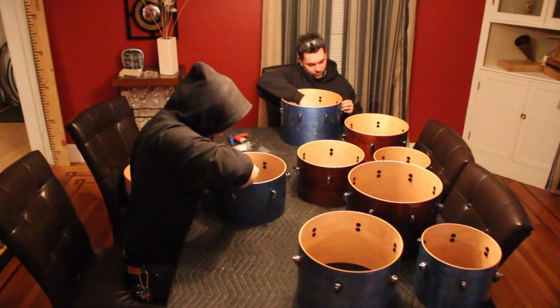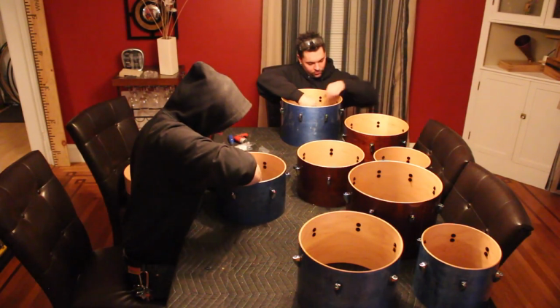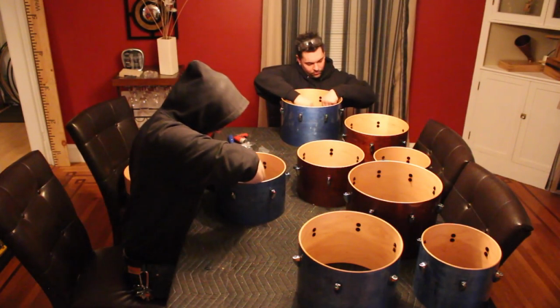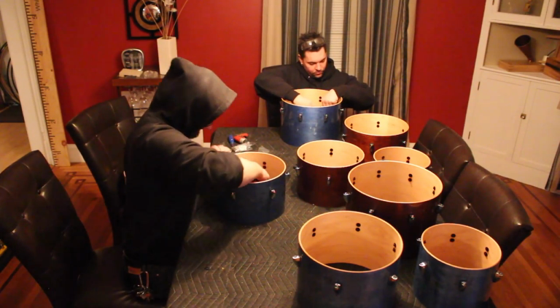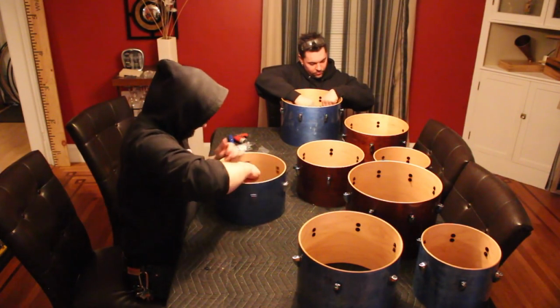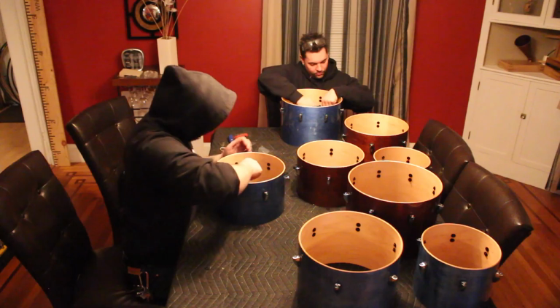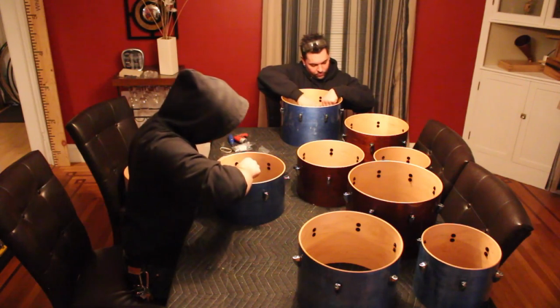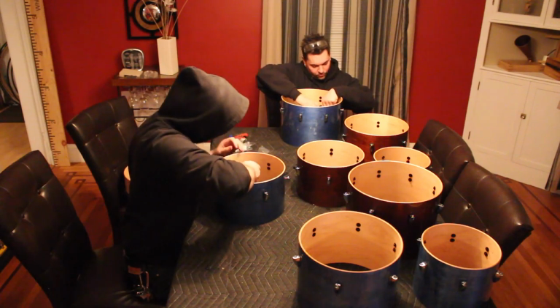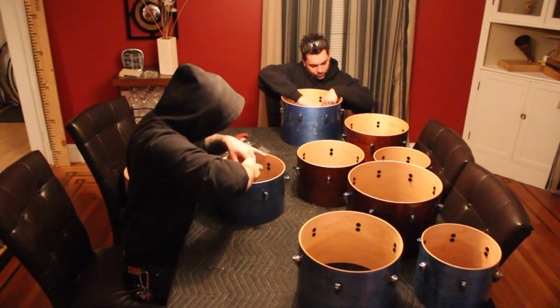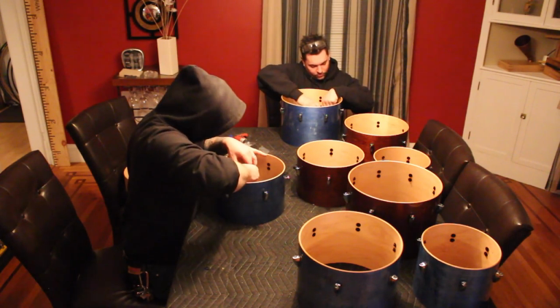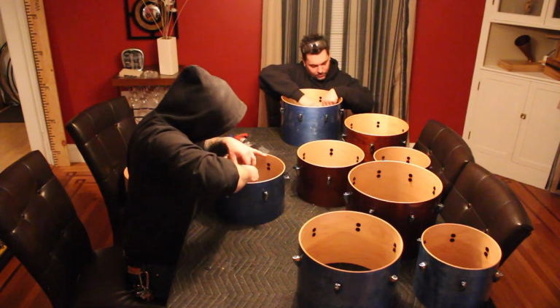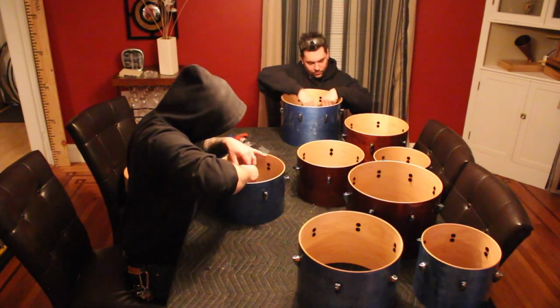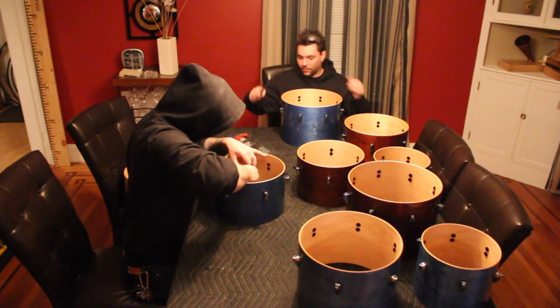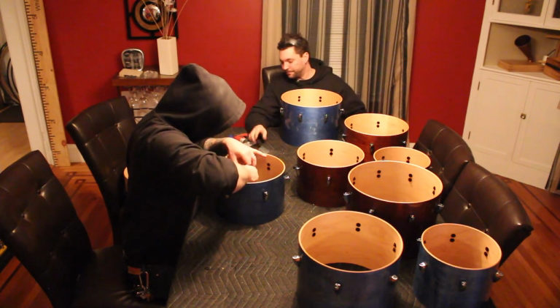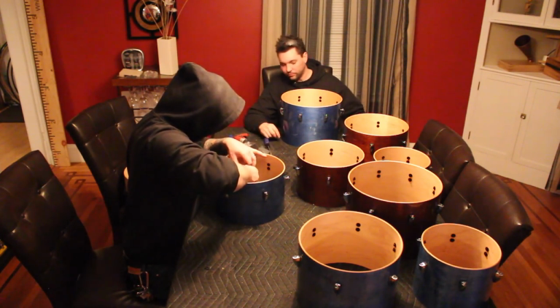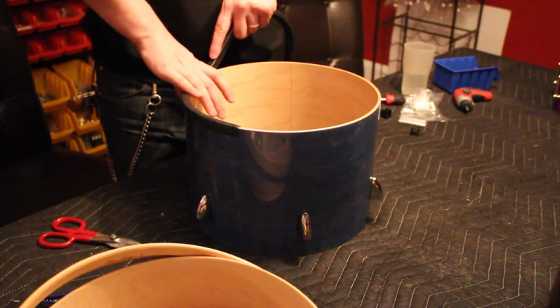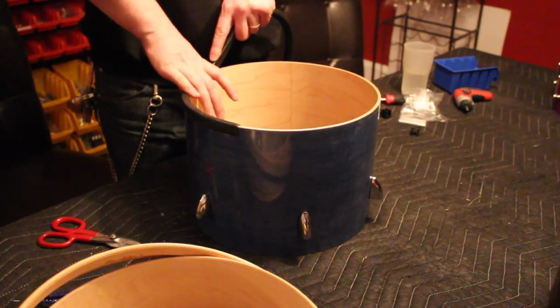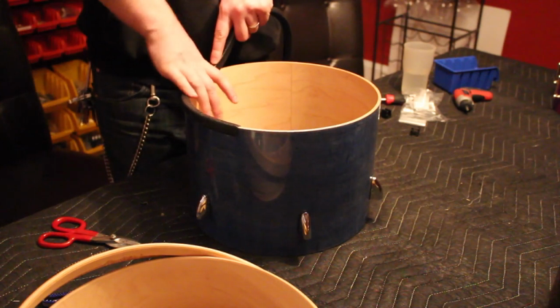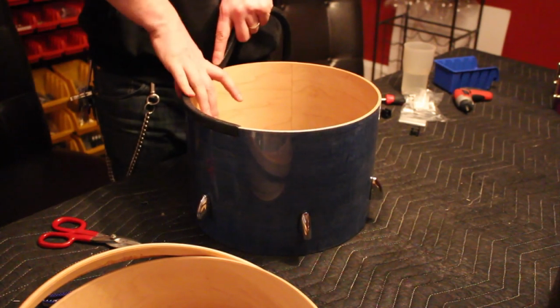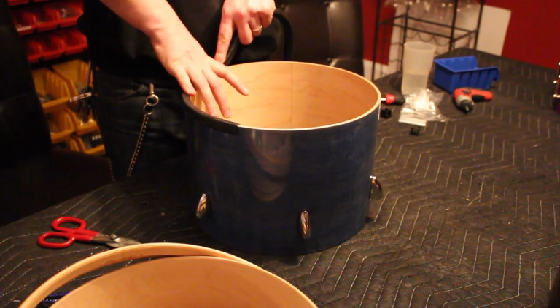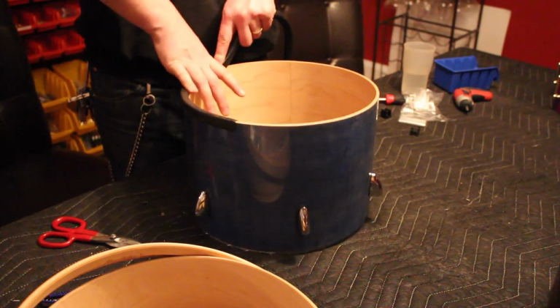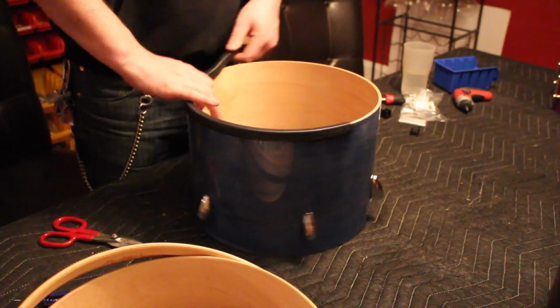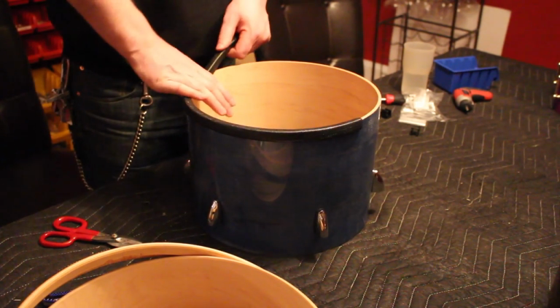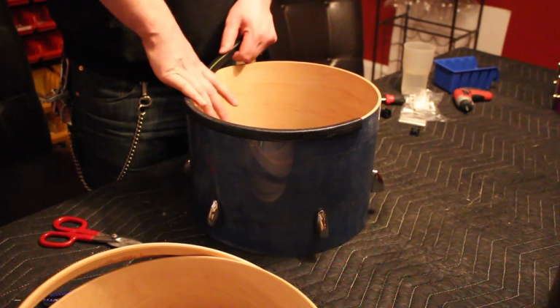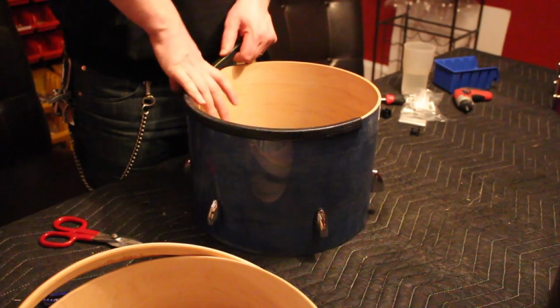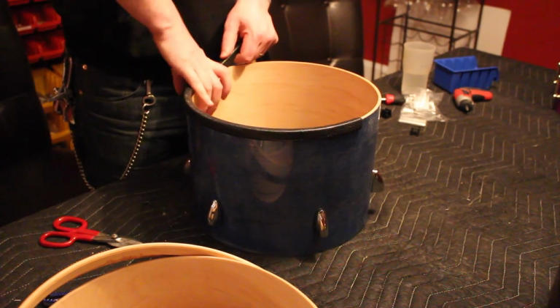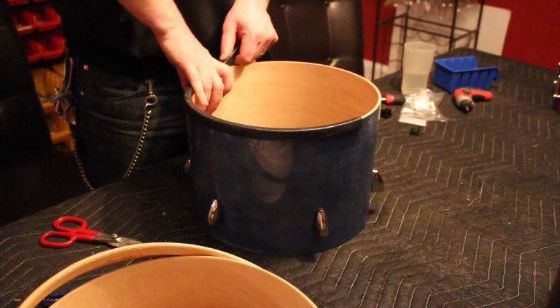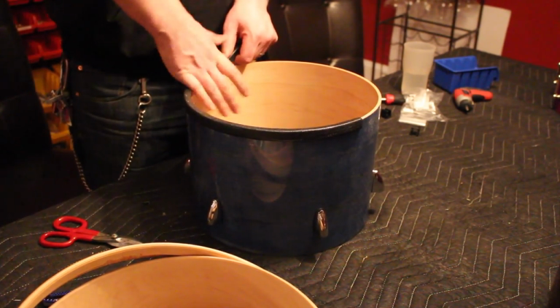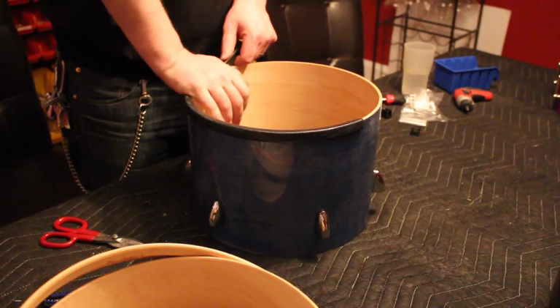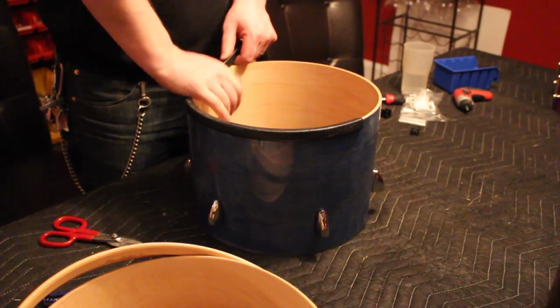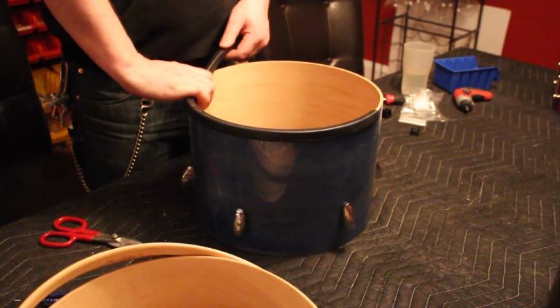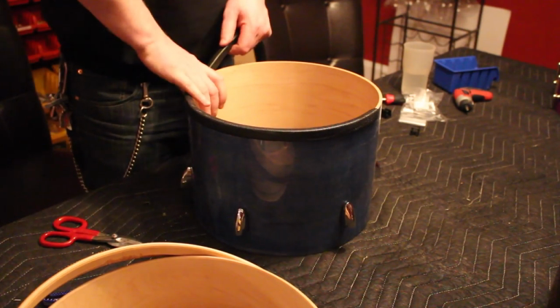Snare beds are finished by hand with a scraper and 320 grit sandpaper. Assembly starts with the concert toms — each lug is attached with two mounting screws. These drums will be used in a marching setting, which means outdoor use and transport. In order to protect the bottom edge, we're using tom trim.